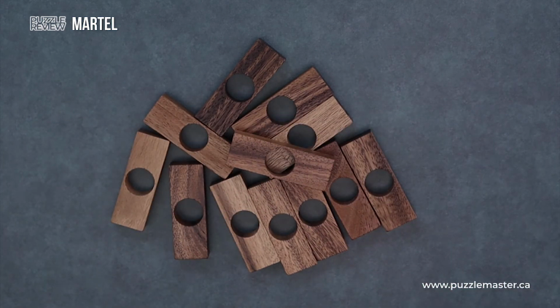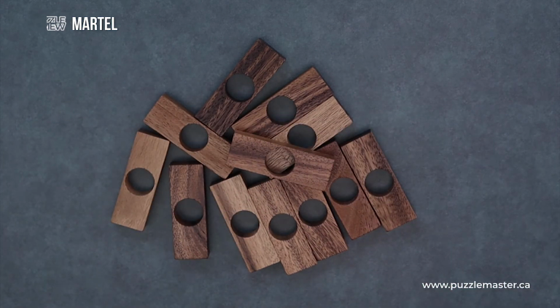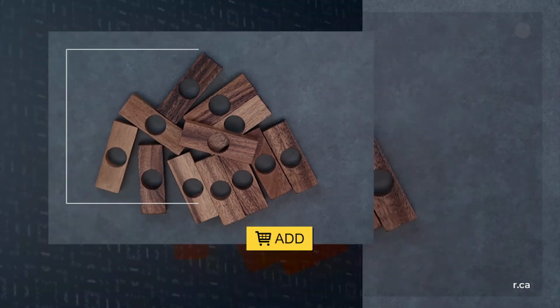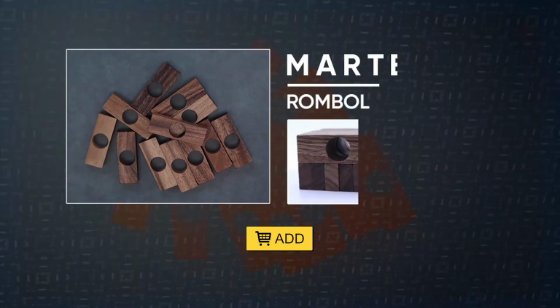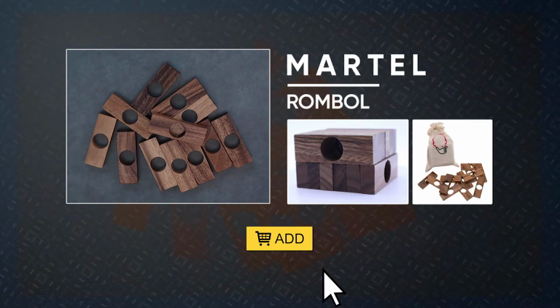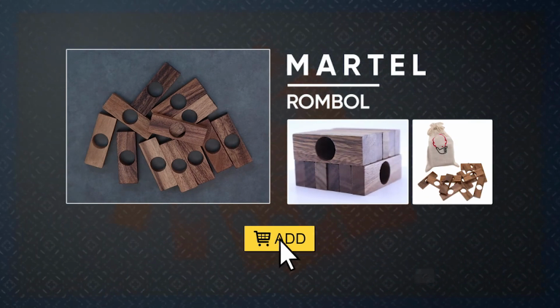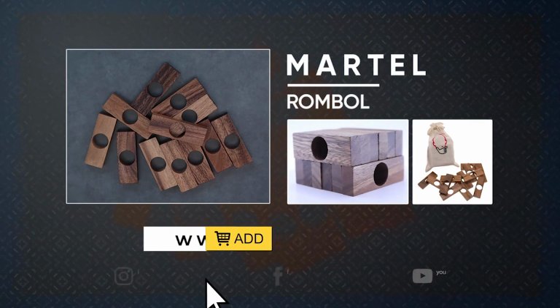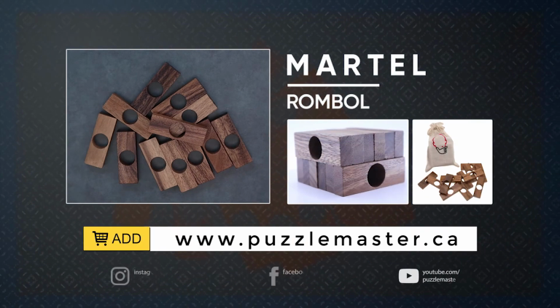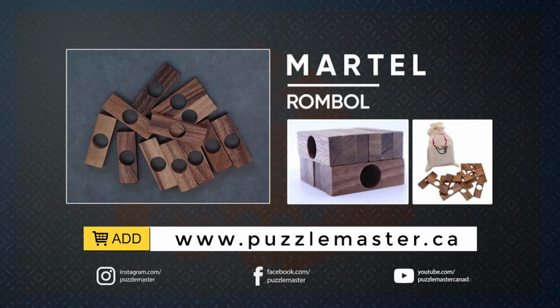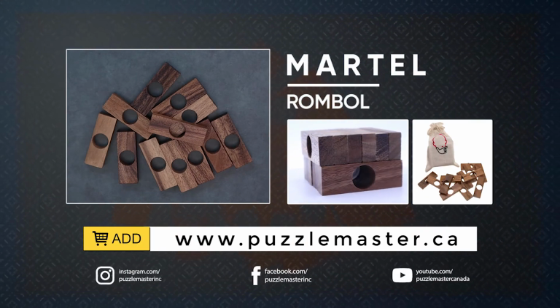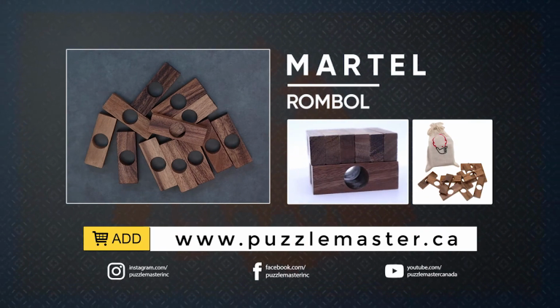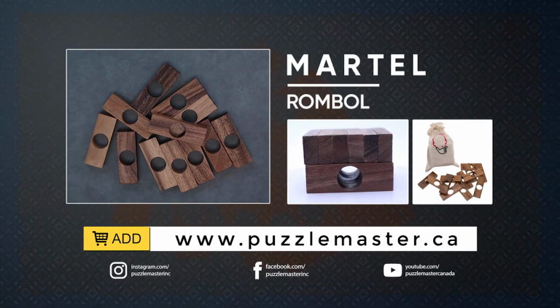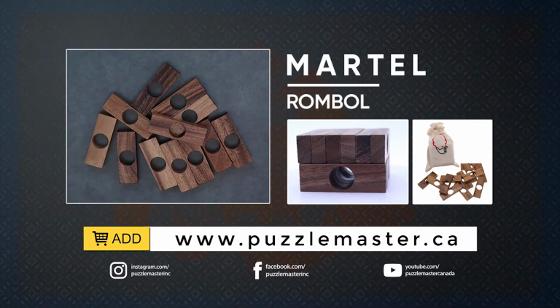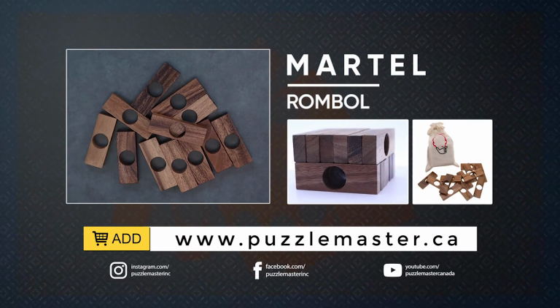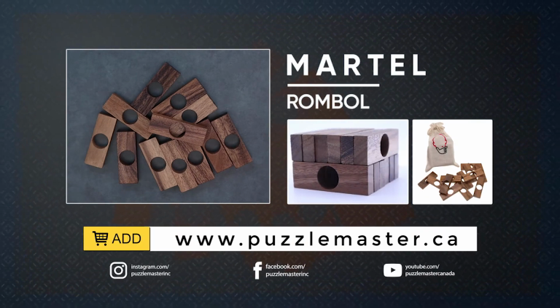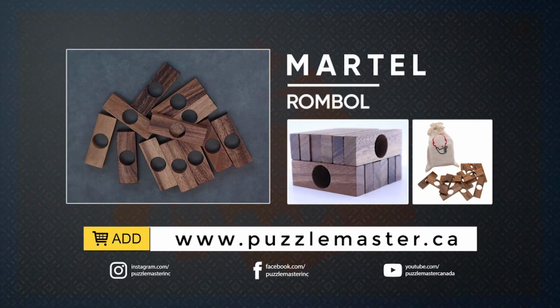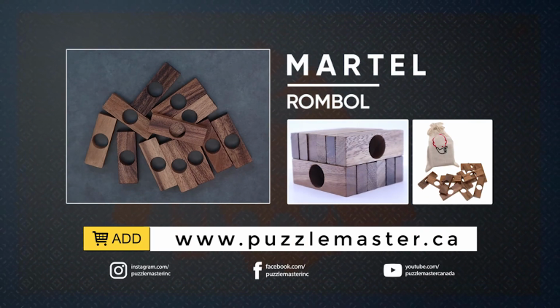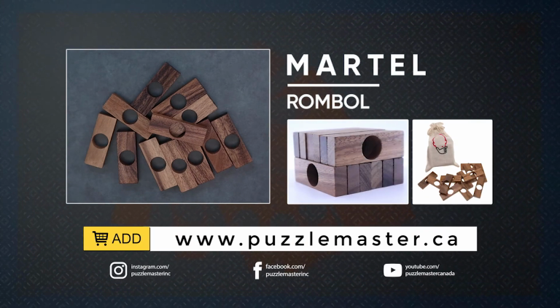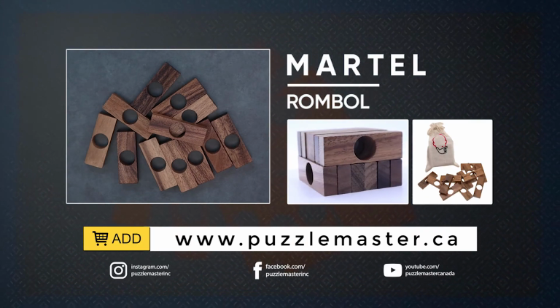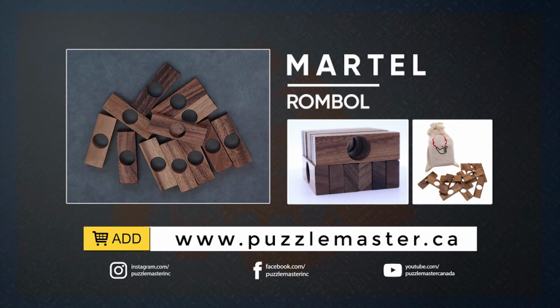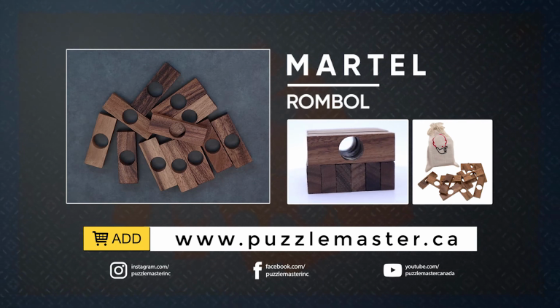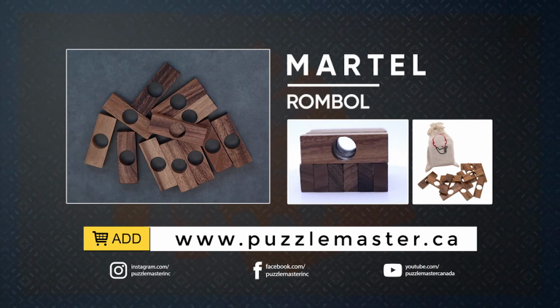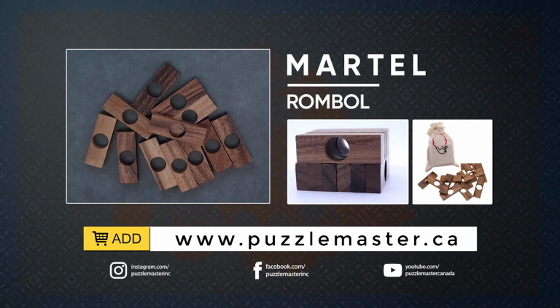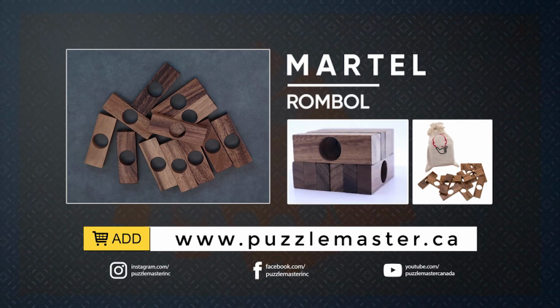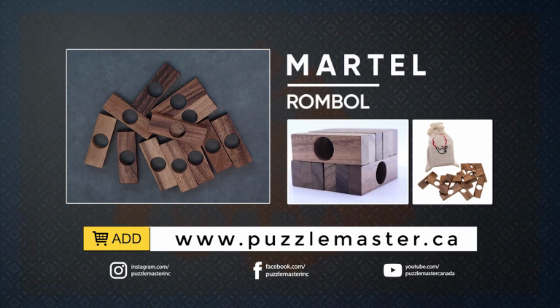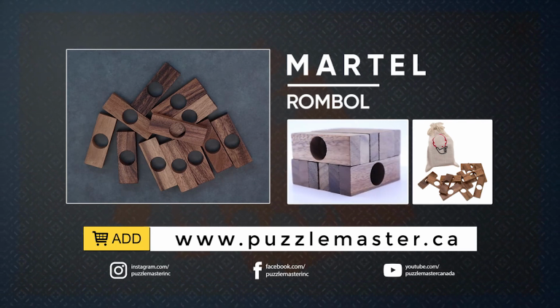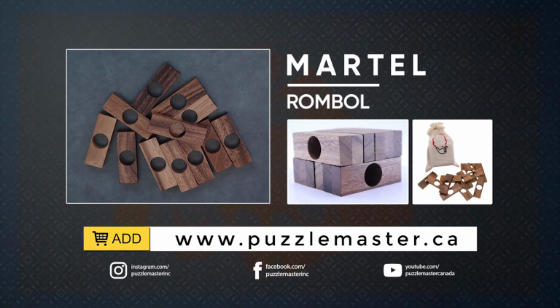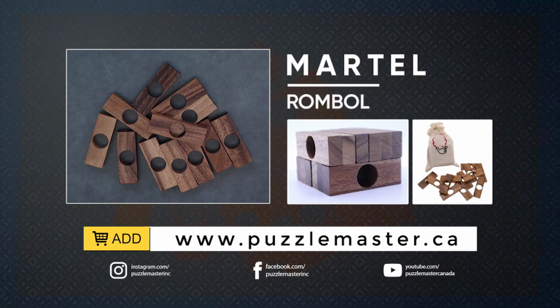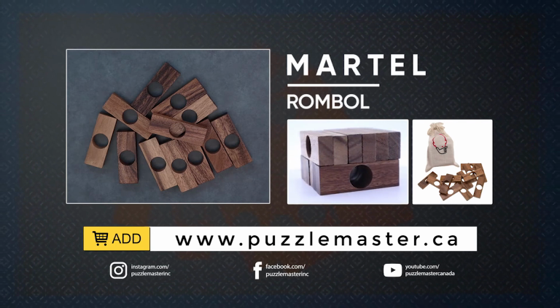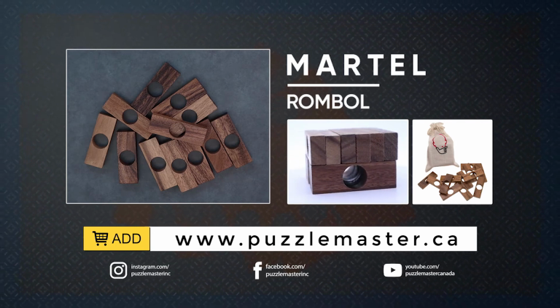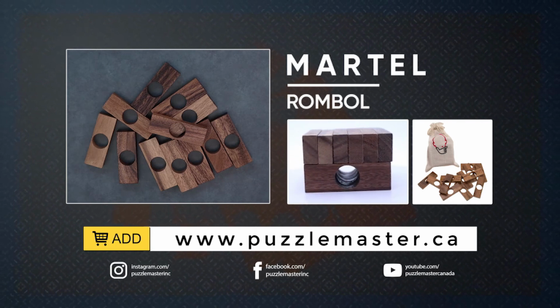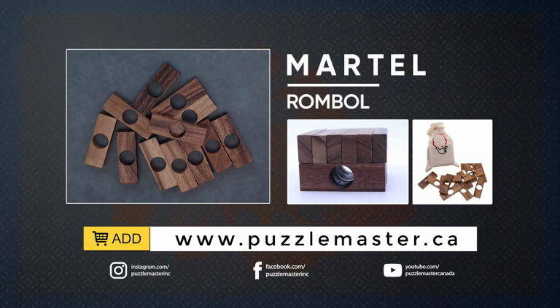Thank you for watching. If you enjoyed this video, we have plenty more on our YouTube channel. If you haven't had enough, join our community on Facebook or Instagram. Want more puzzles? We have a massive catalog of puzzles at puzzlemaster.ca.